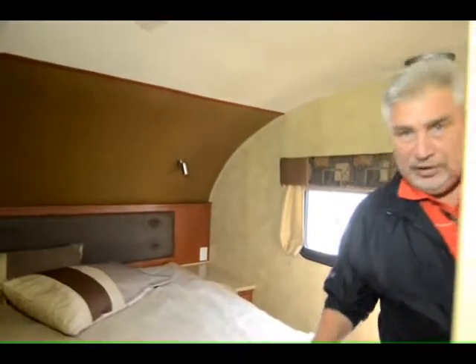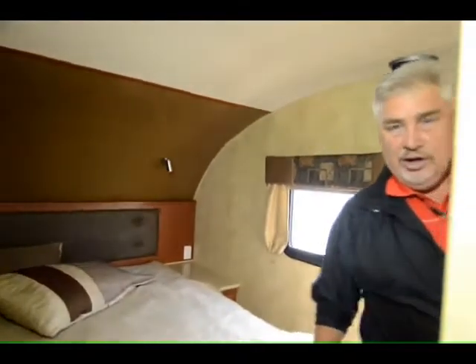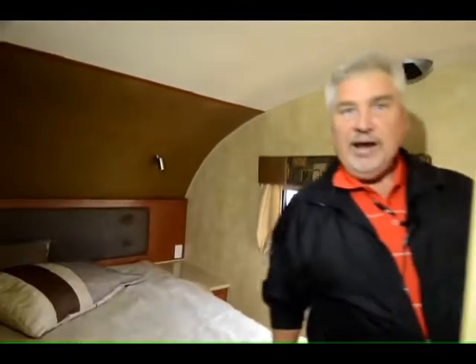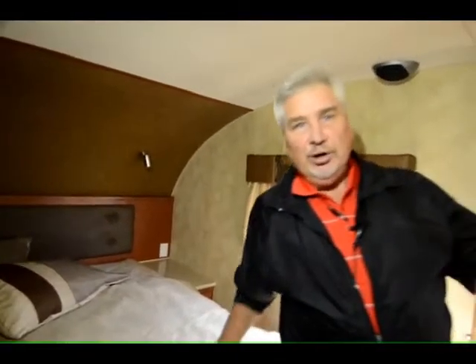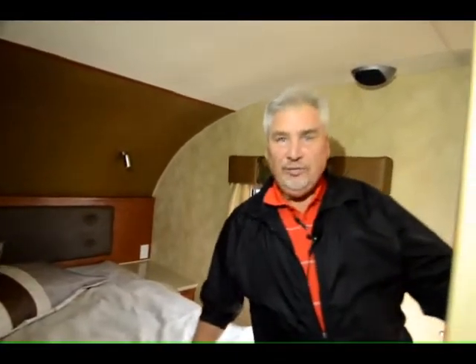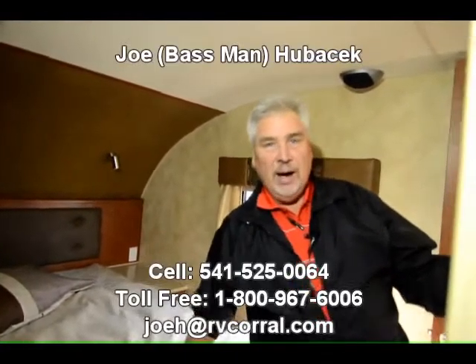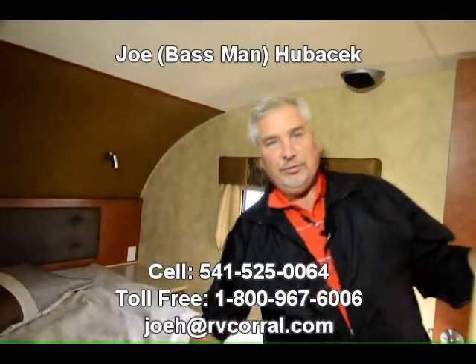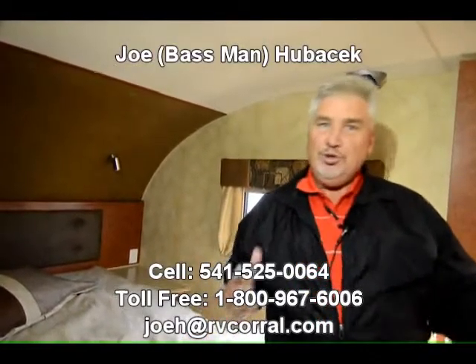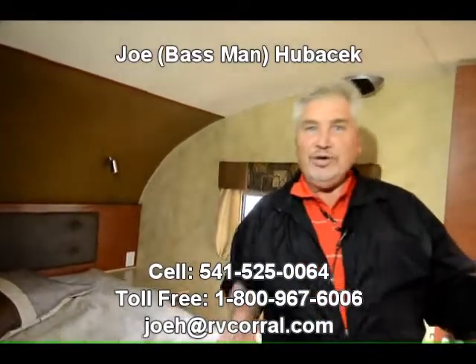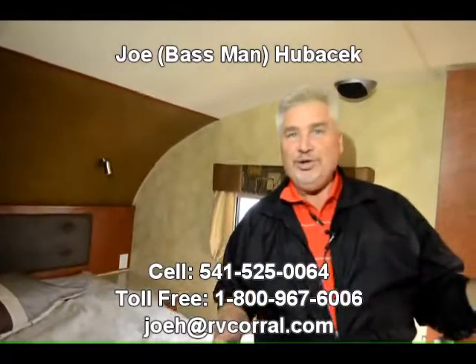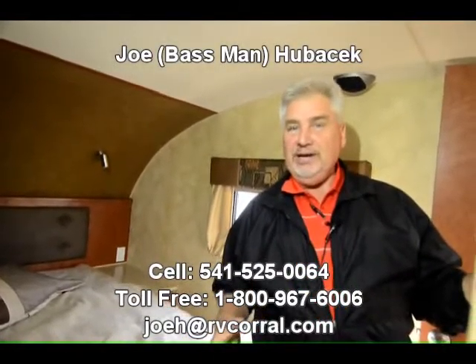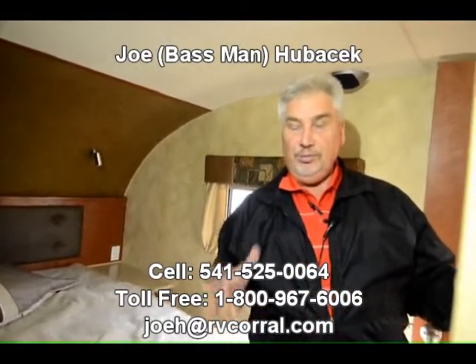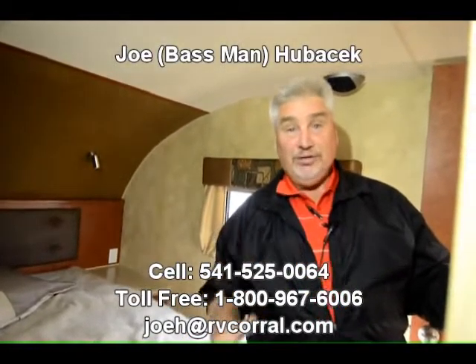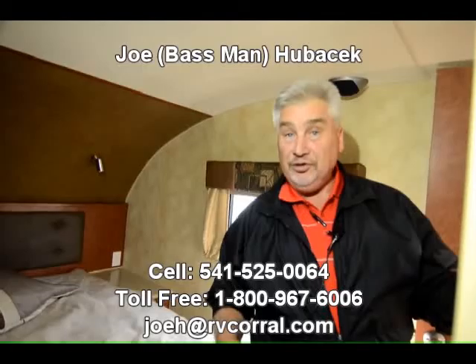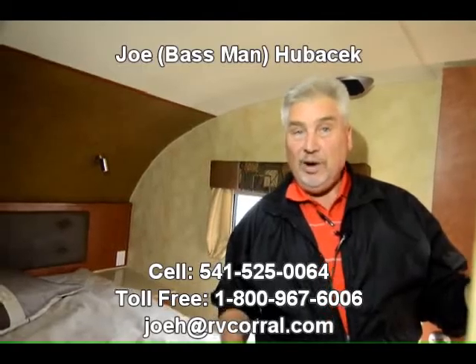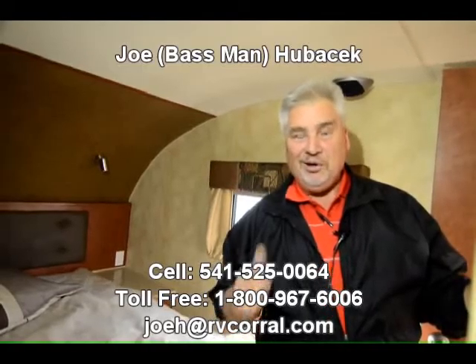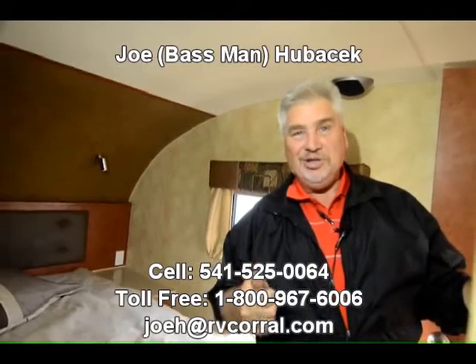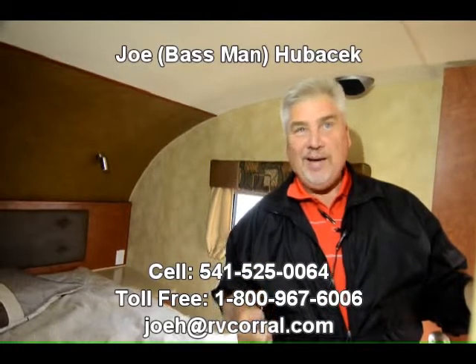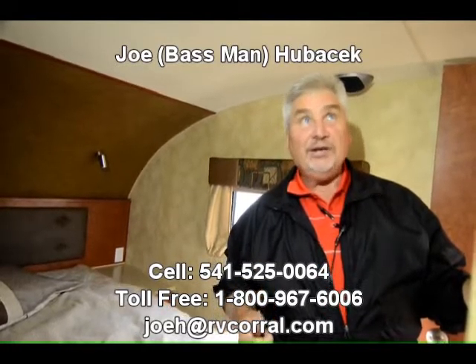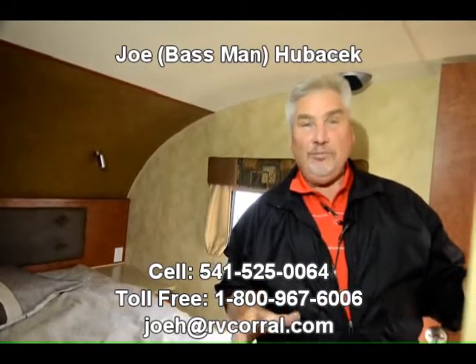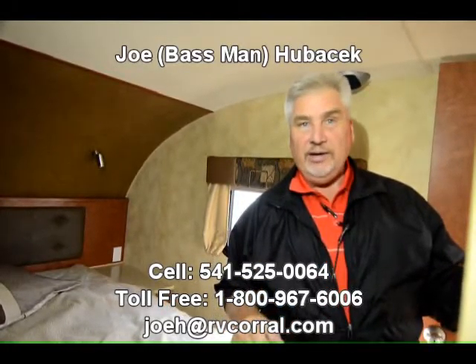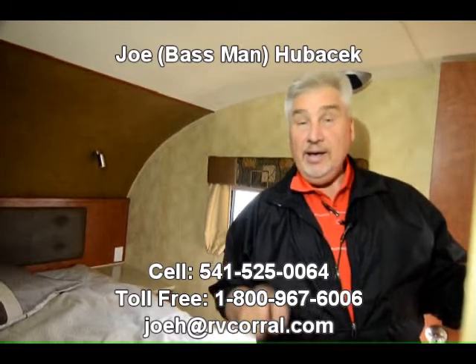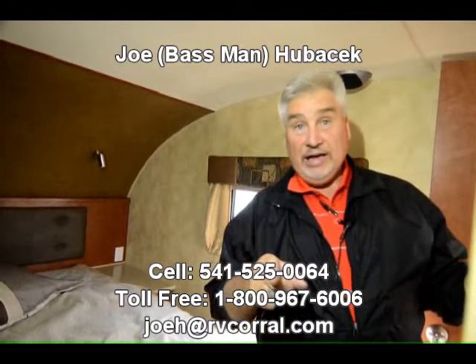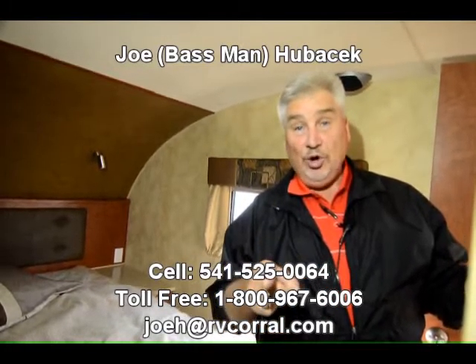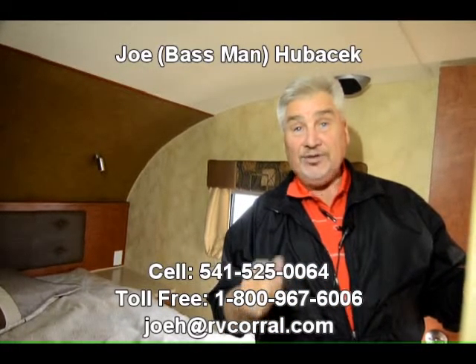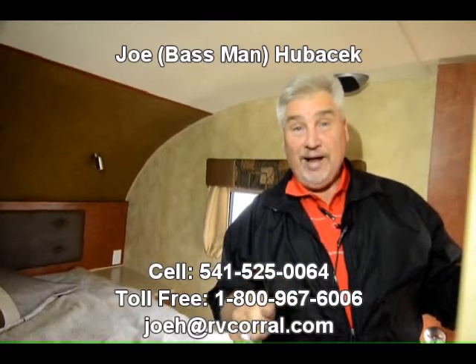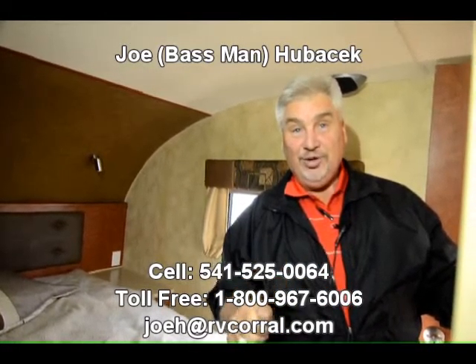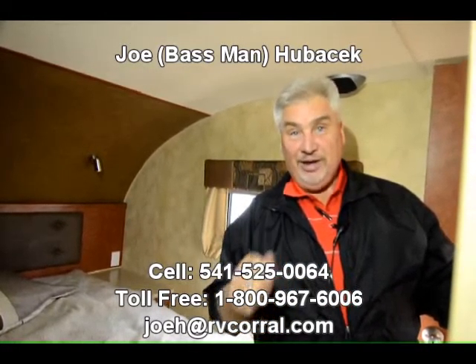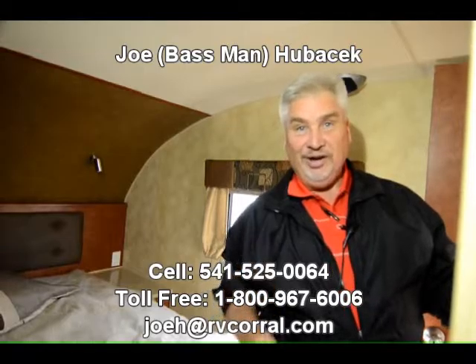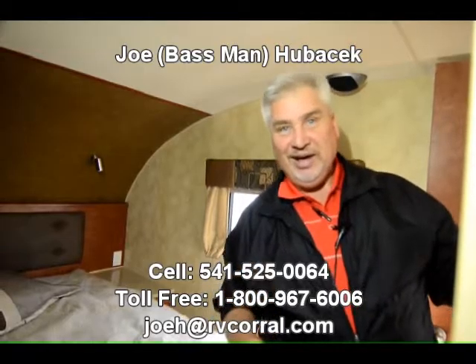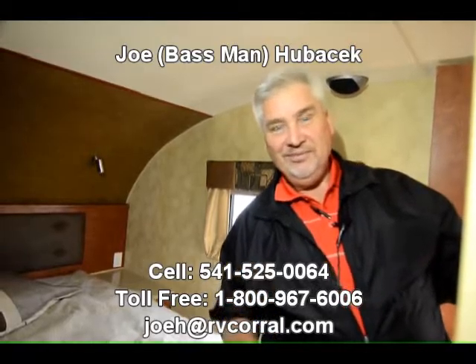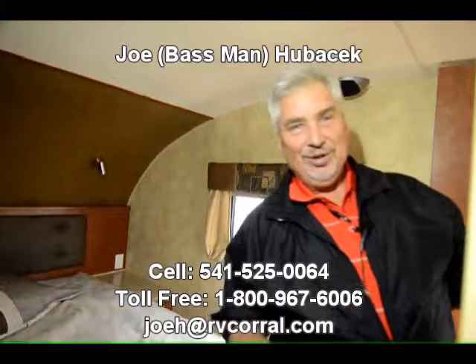Terrific unit. You've got to come look at this Fox Mountain — it's a 2013, priced on sale right now. Come see Joe Bass, I'd love to help you with it. Ask for Joe Bass and if you buy this unit, I'll make sure you get a free gift. Thank you.